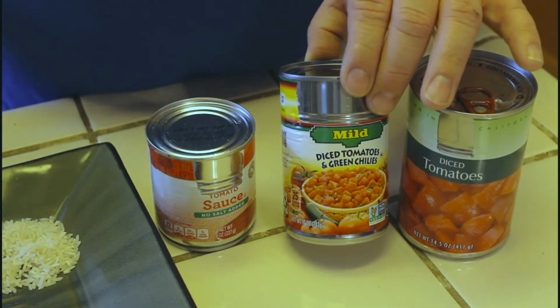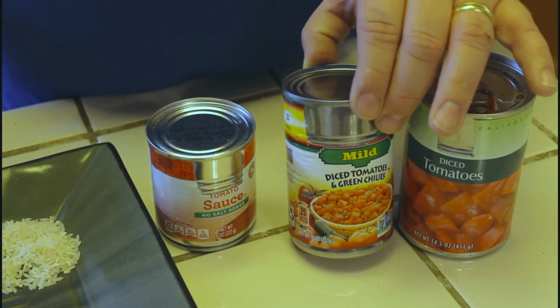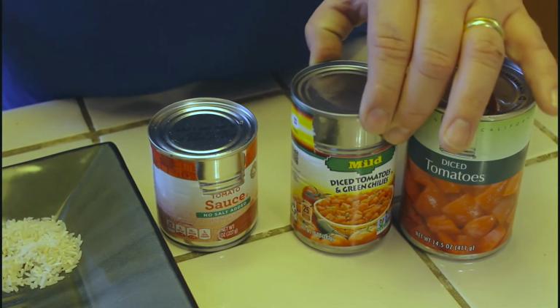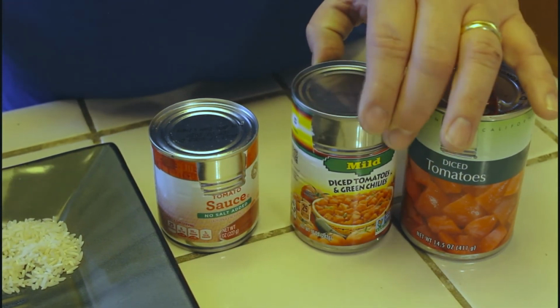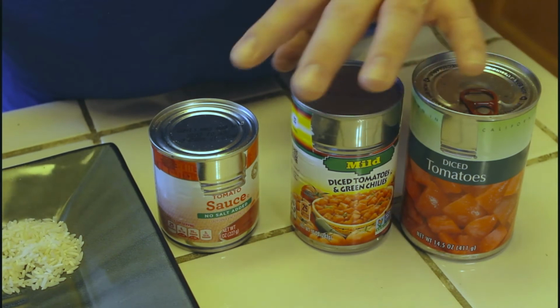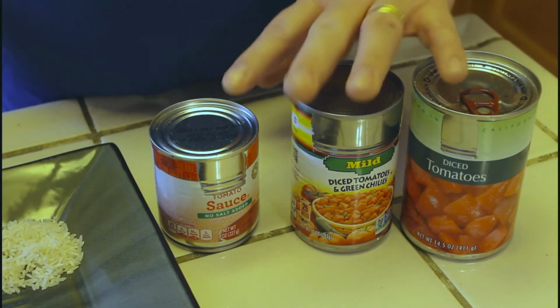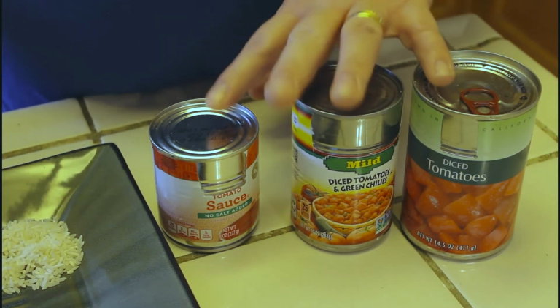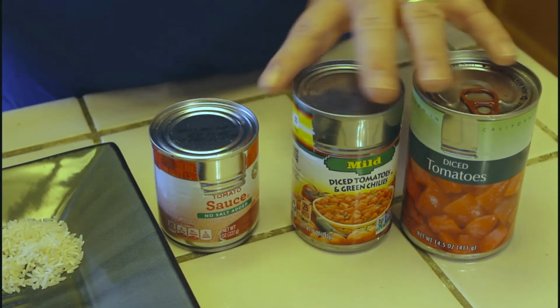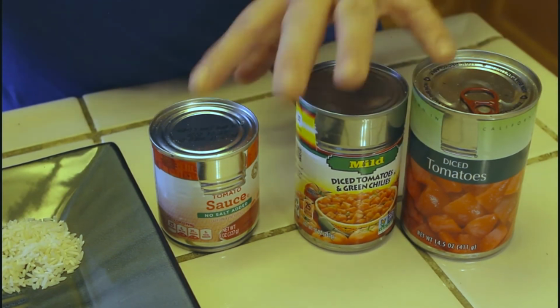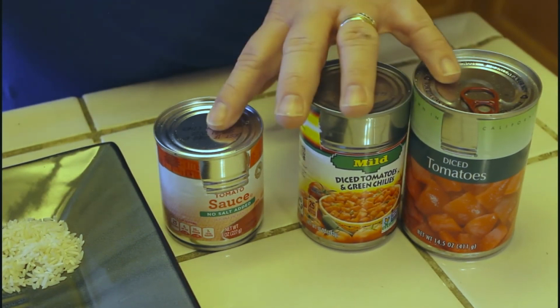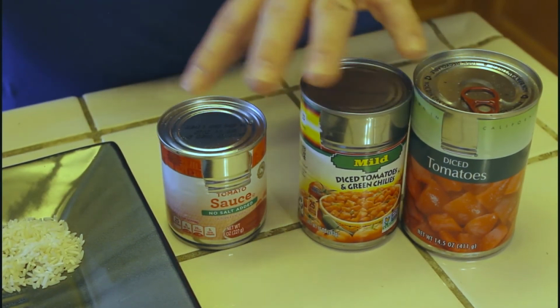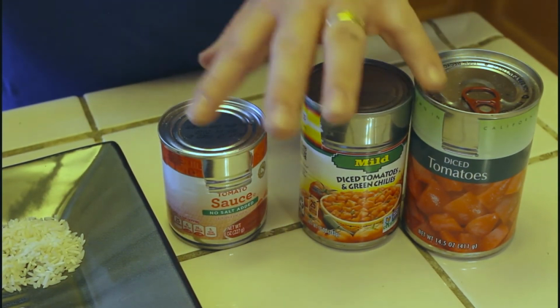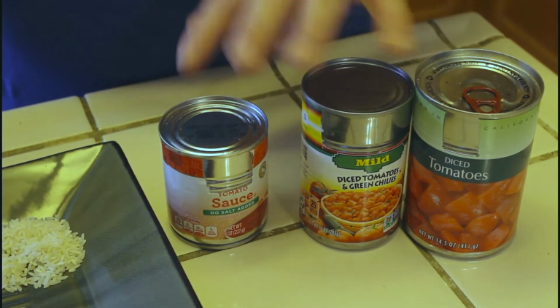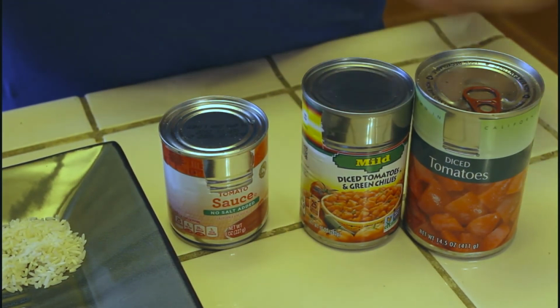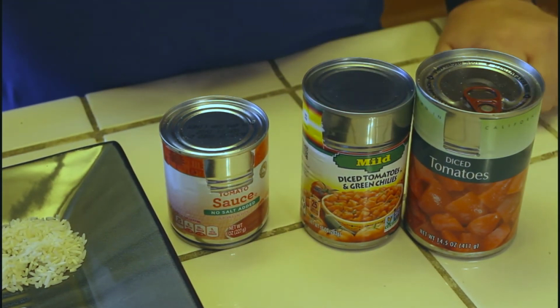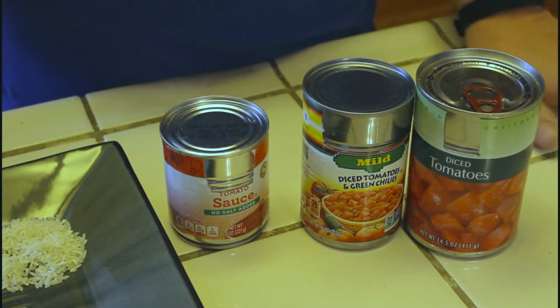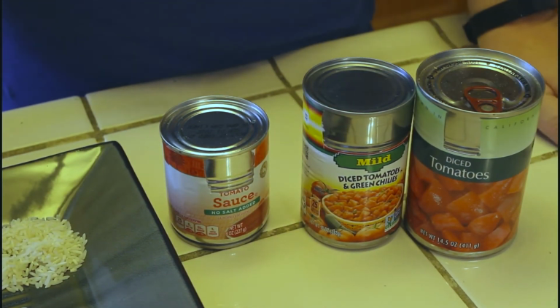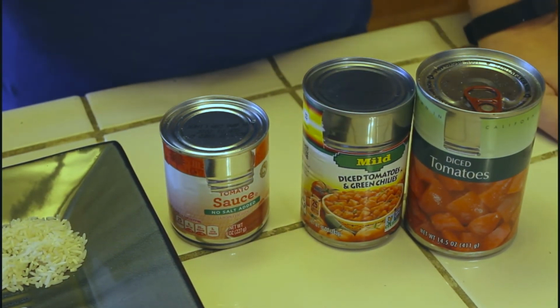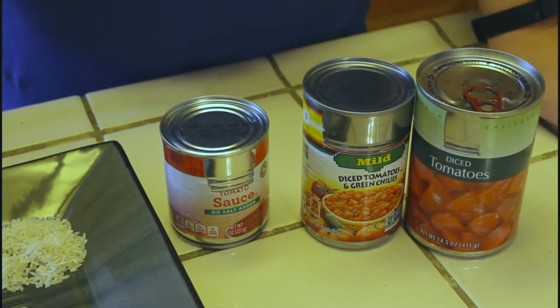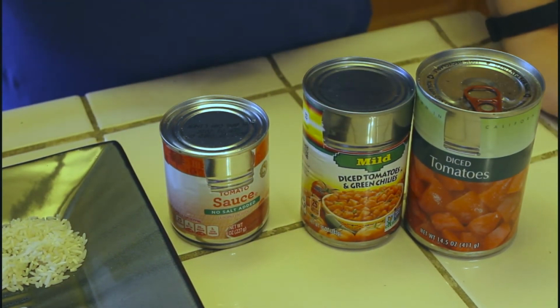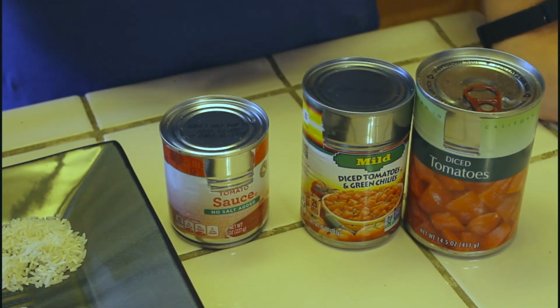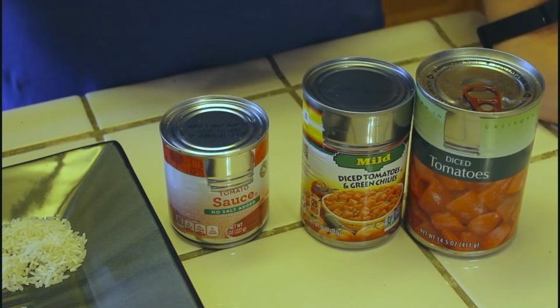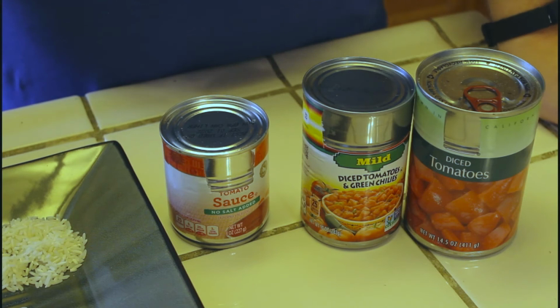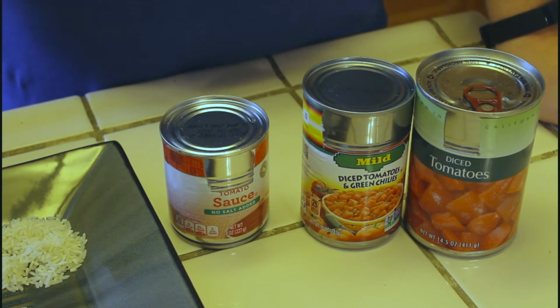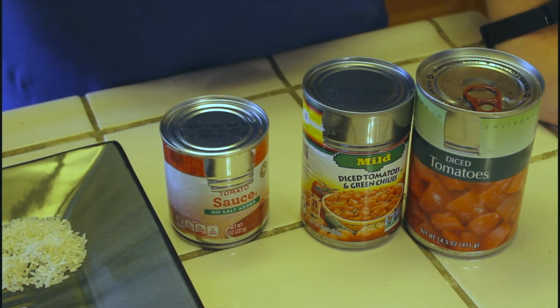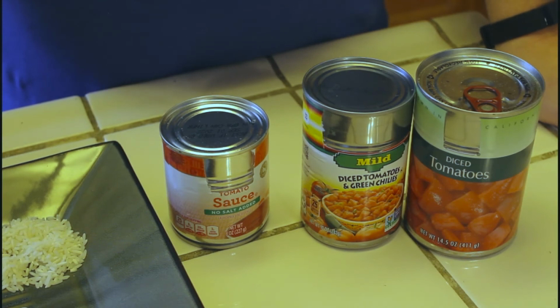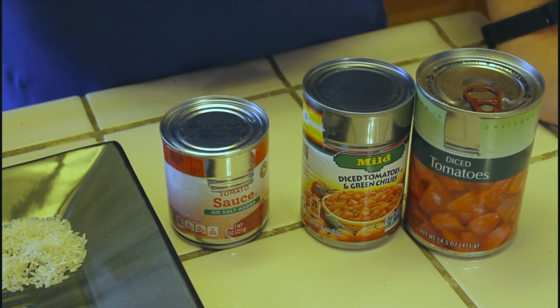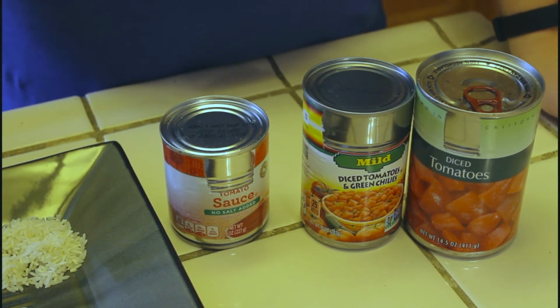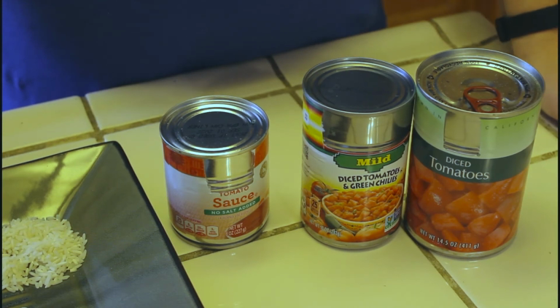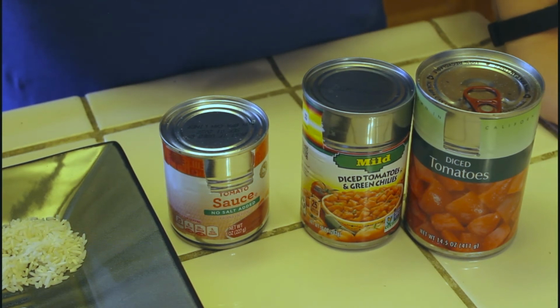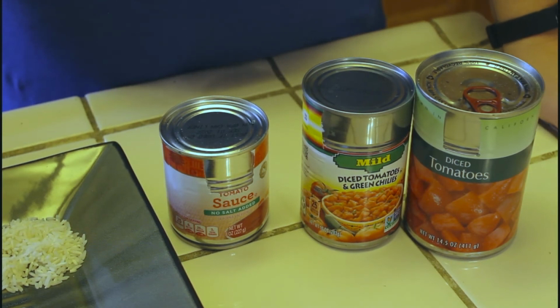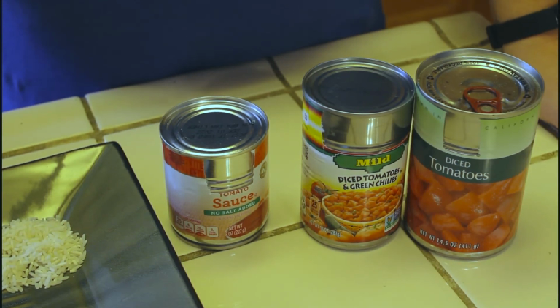For today's purpose we're not going to do any of those additions — we're just going to use the ingredients I talked about. So we're going to move over to the stovetop and start cooking.